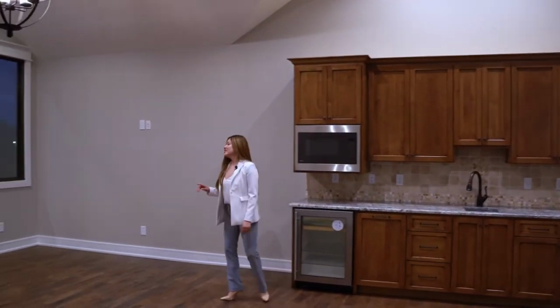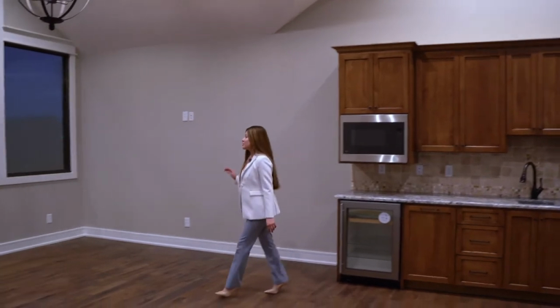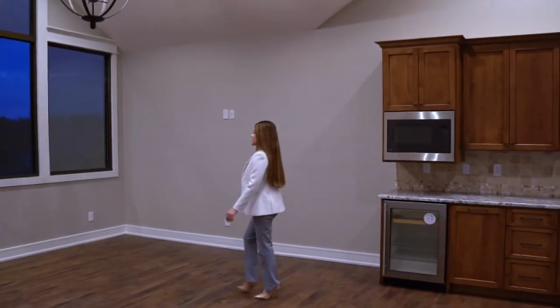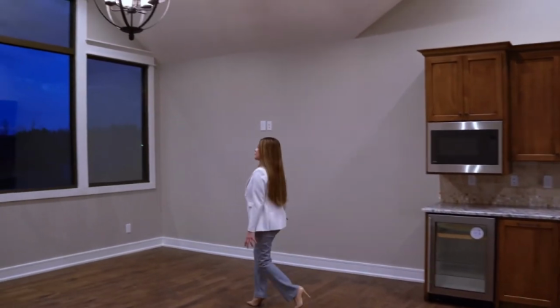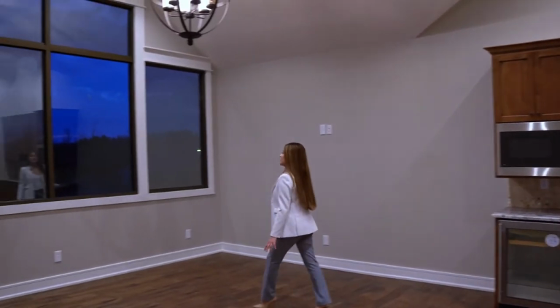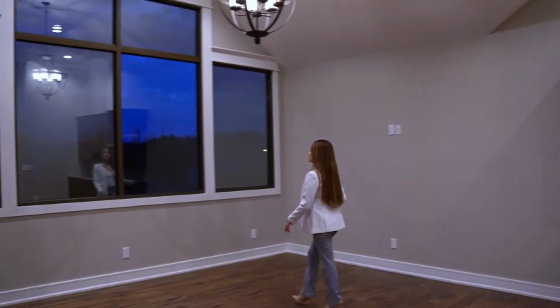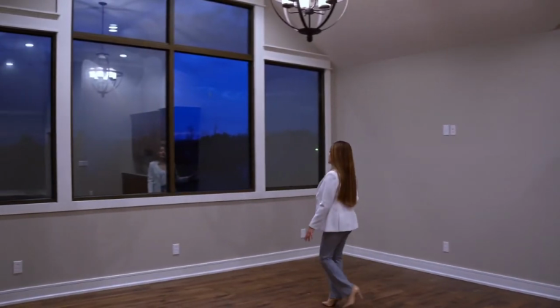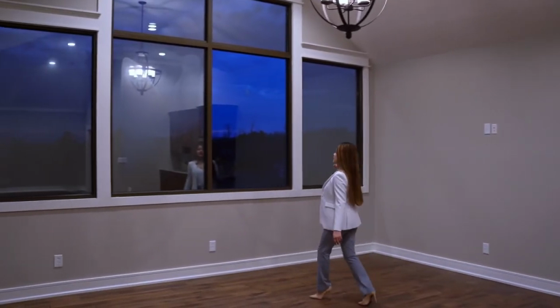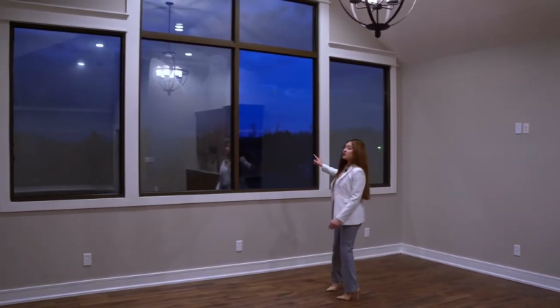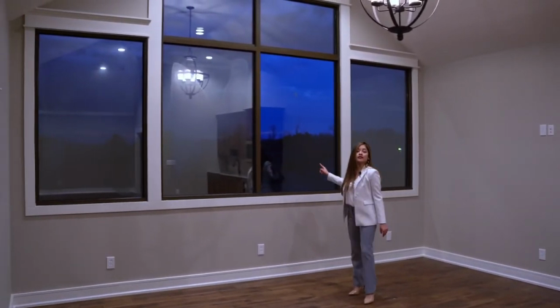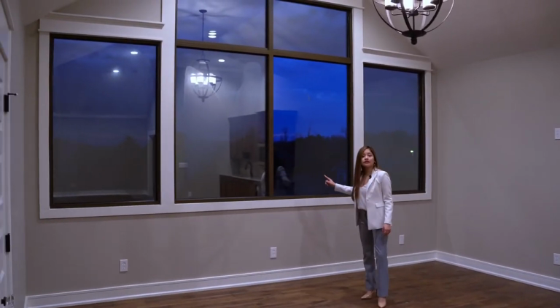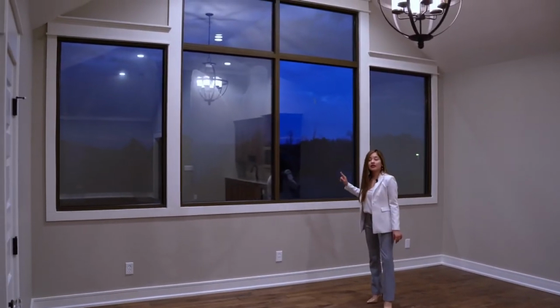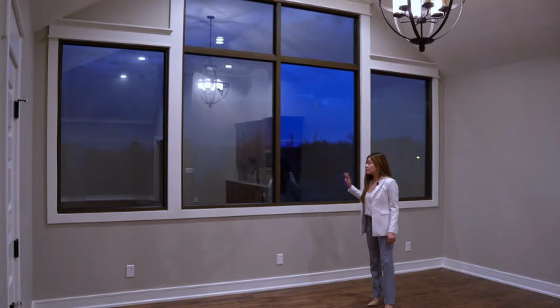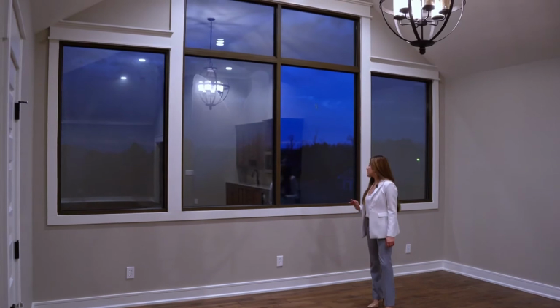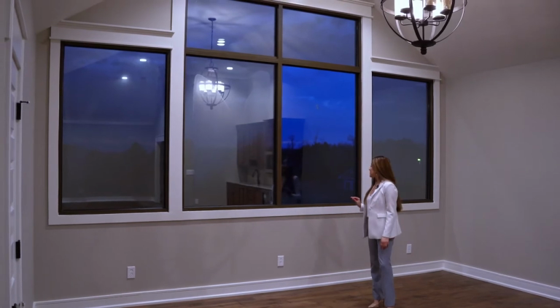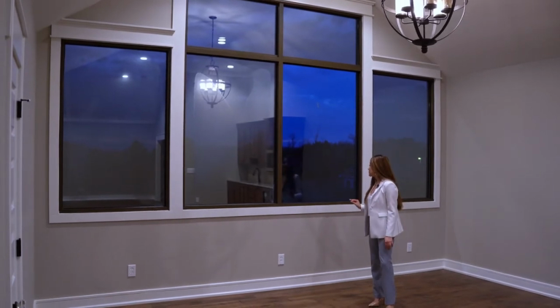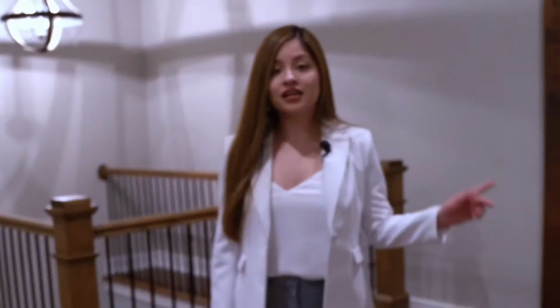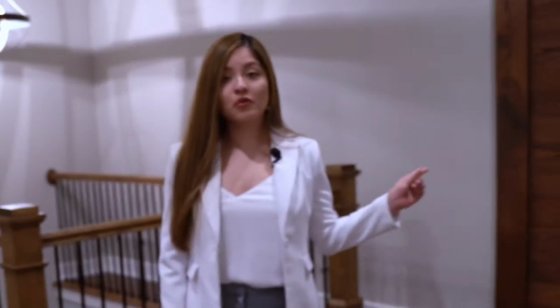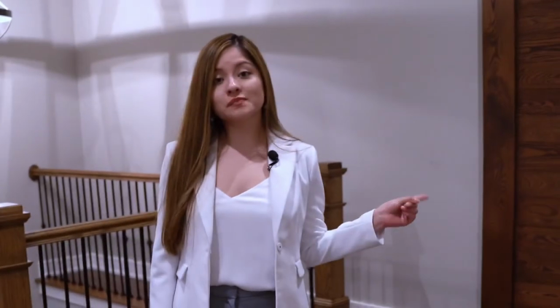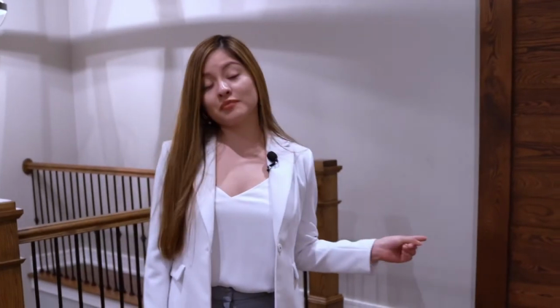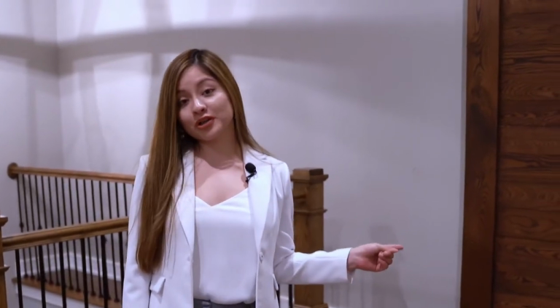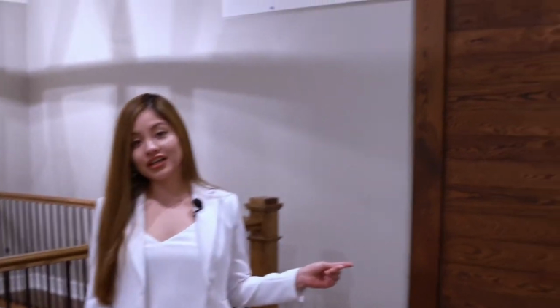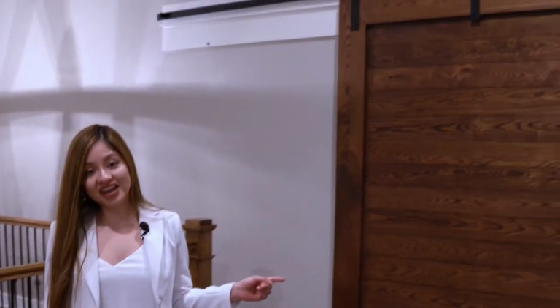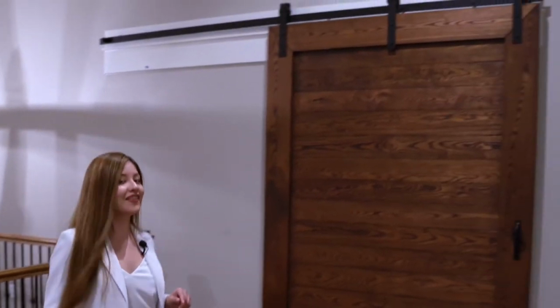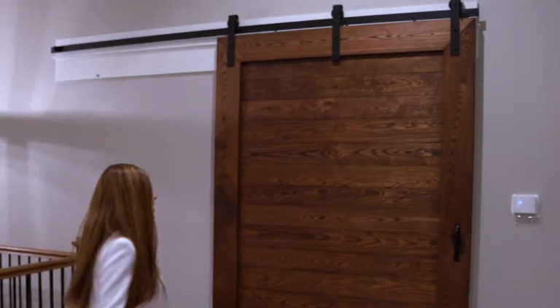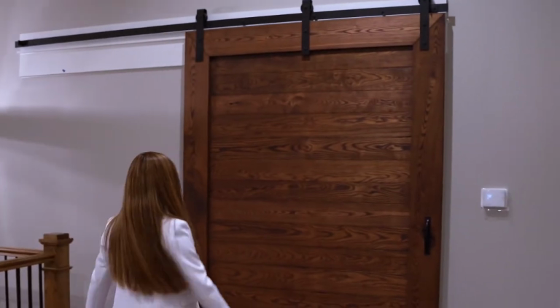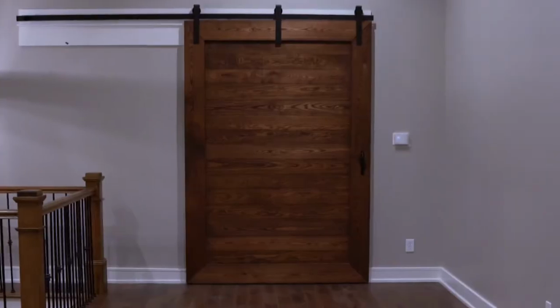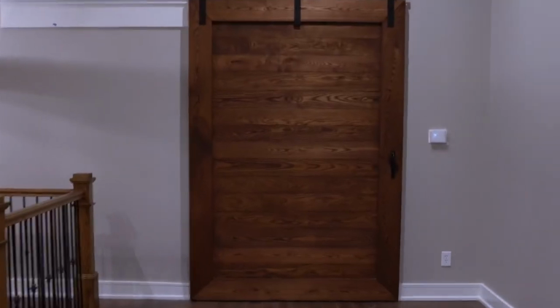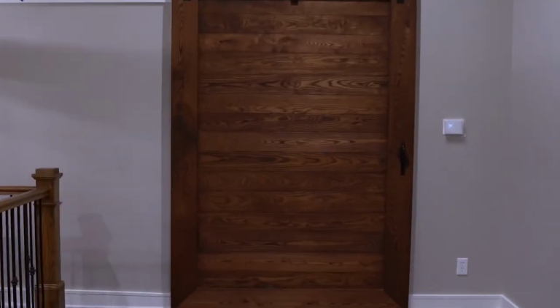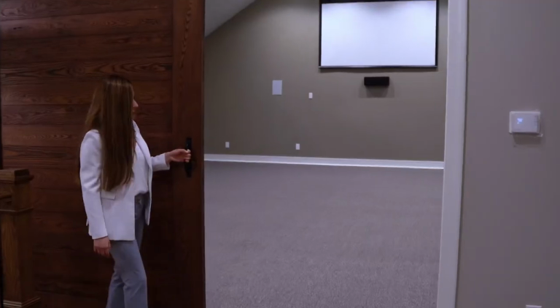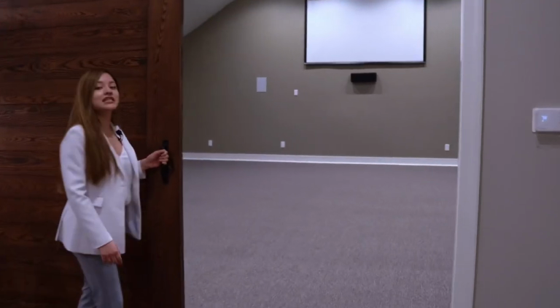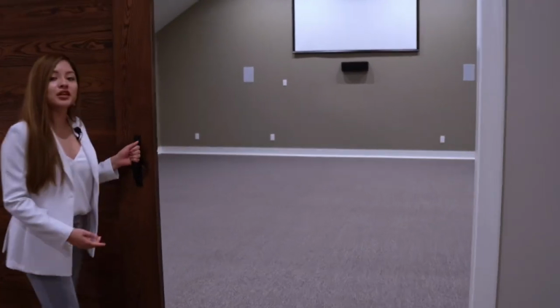The windows are to die for — the lake is right there and the views are absolutely incredible. What's behind the big barn door? Let's check it out — I think you're really going to like this. The media room.